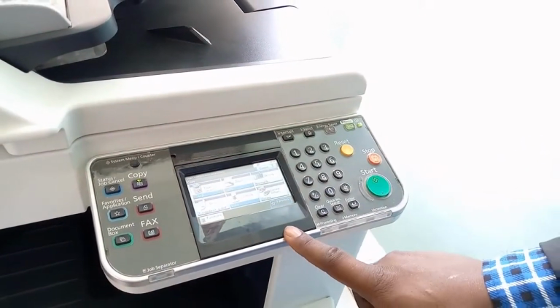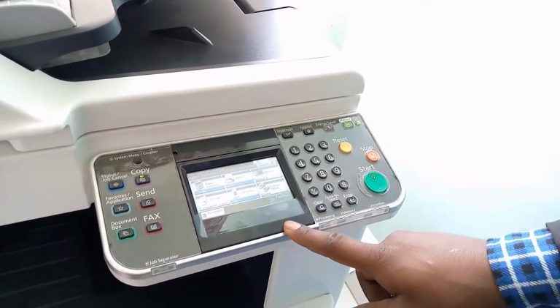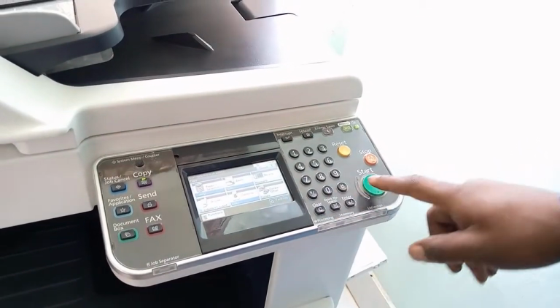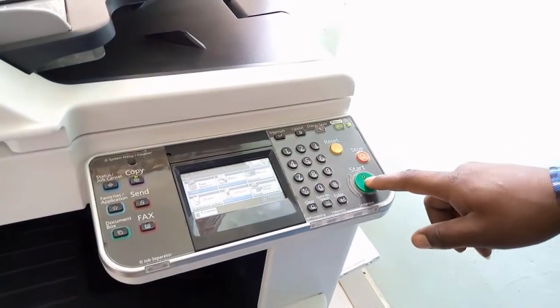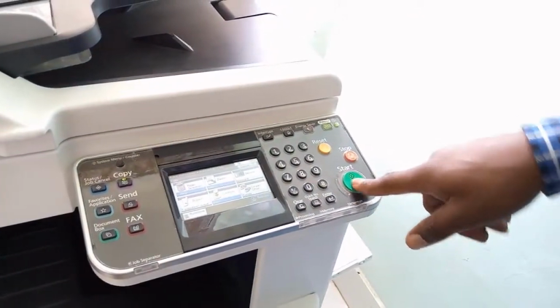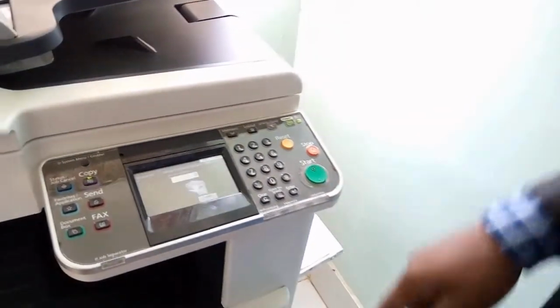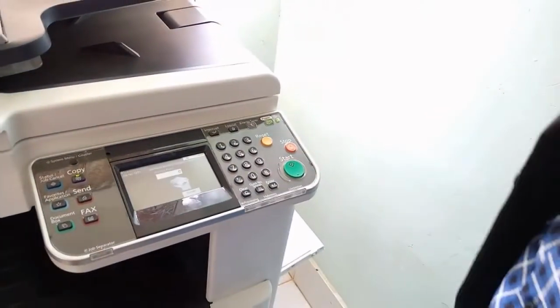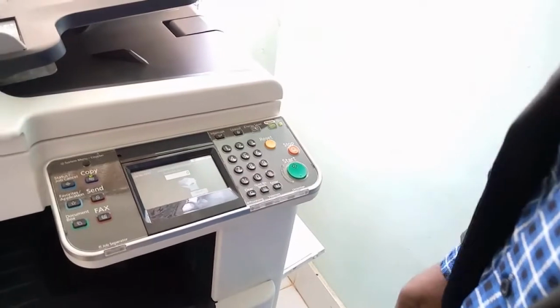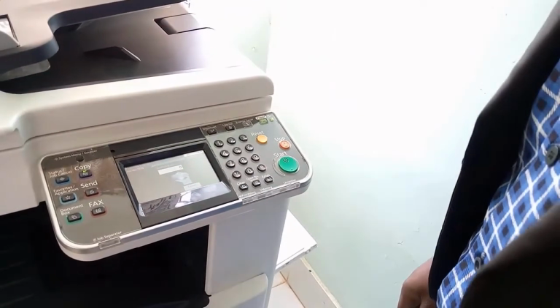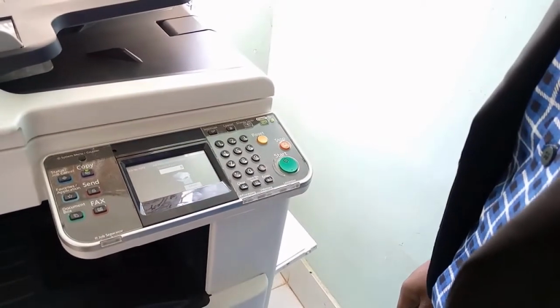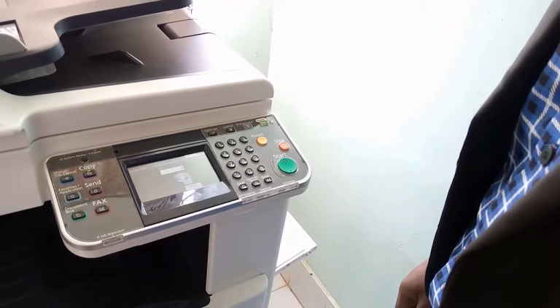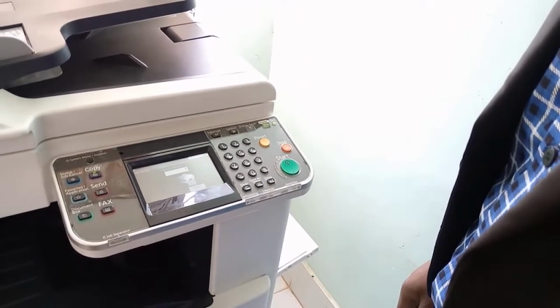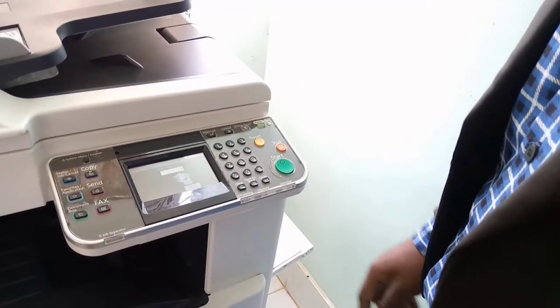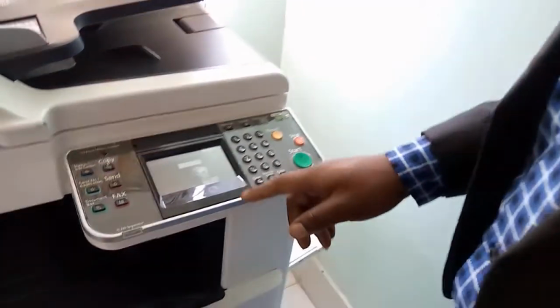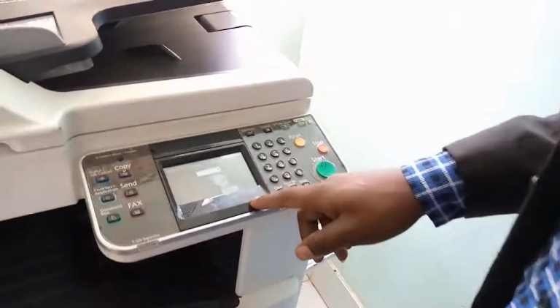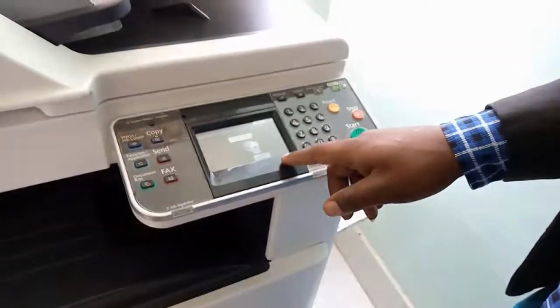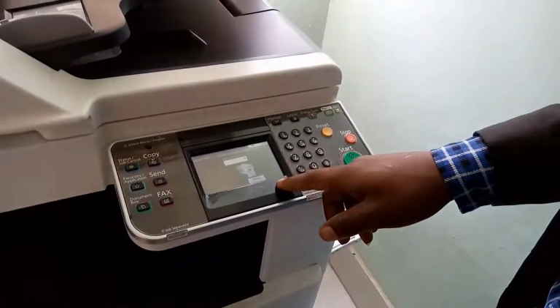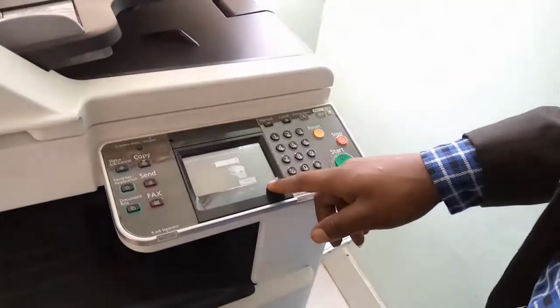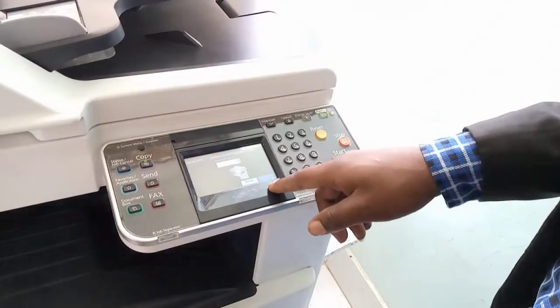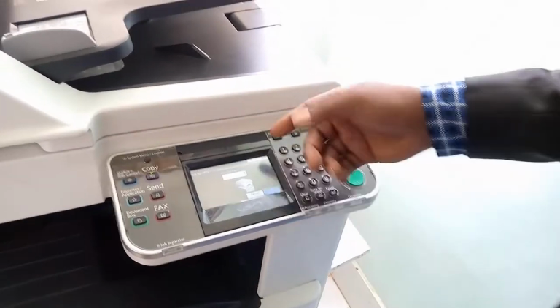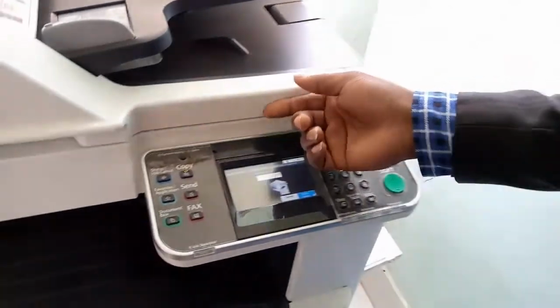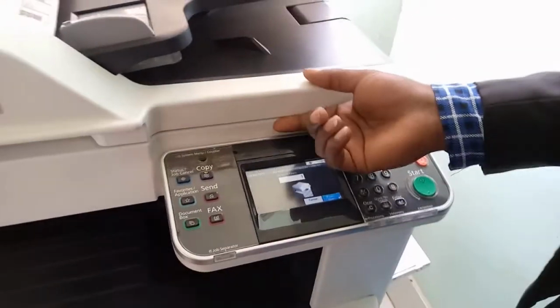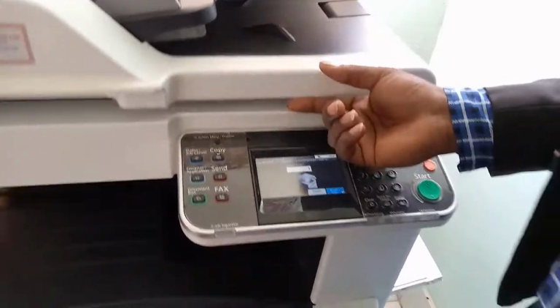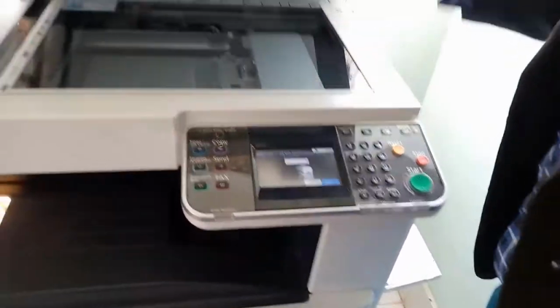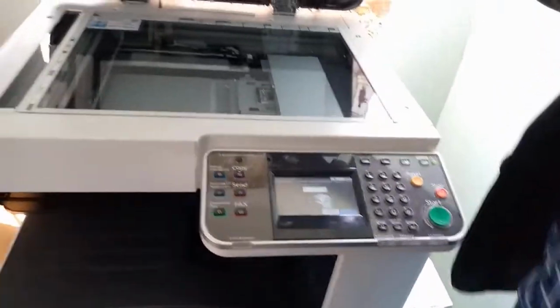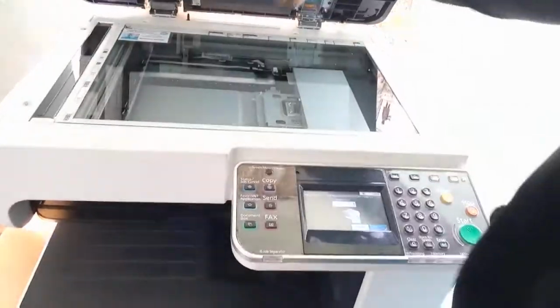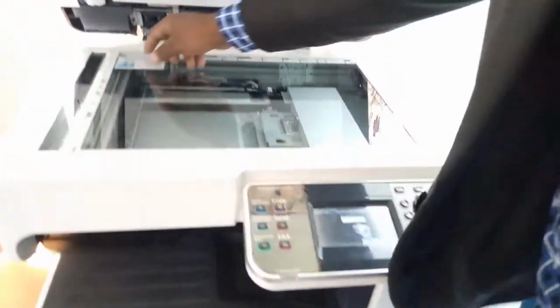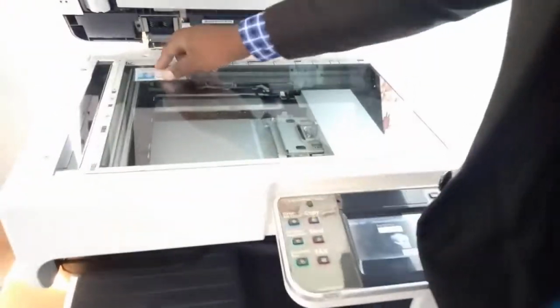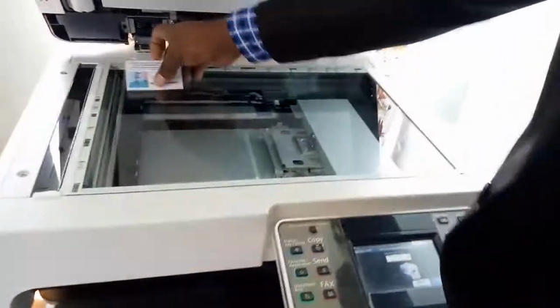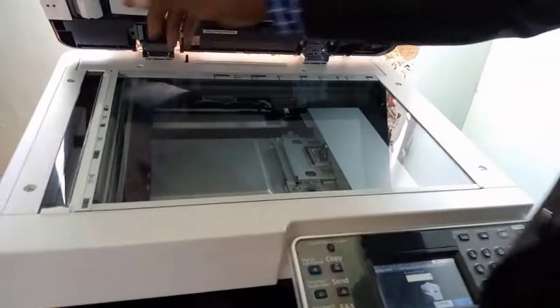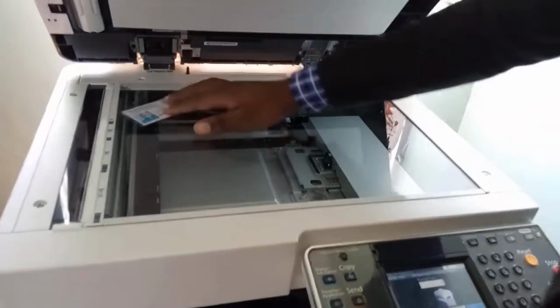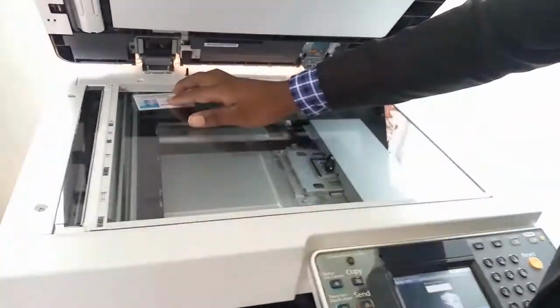From there click start. Wait for it to finish. Then go back and turn your ID card.